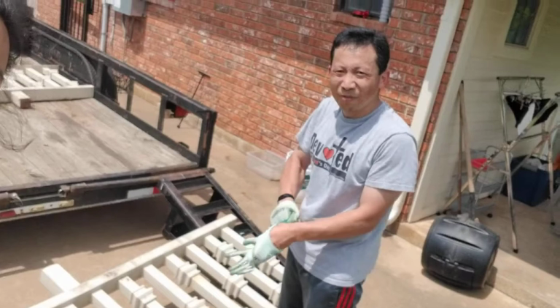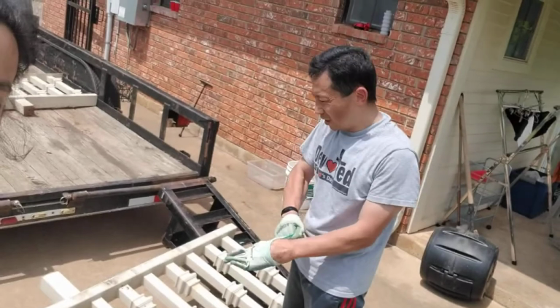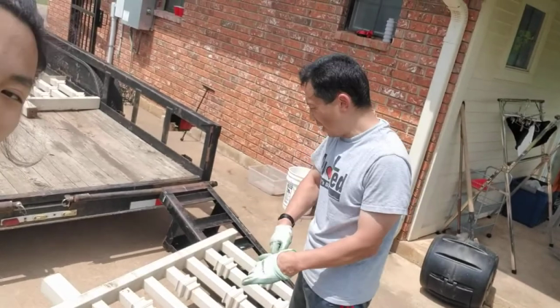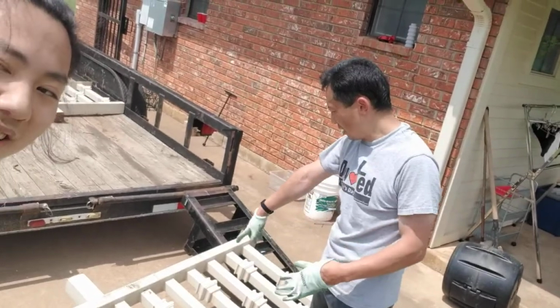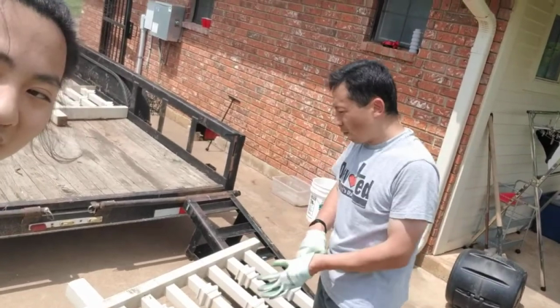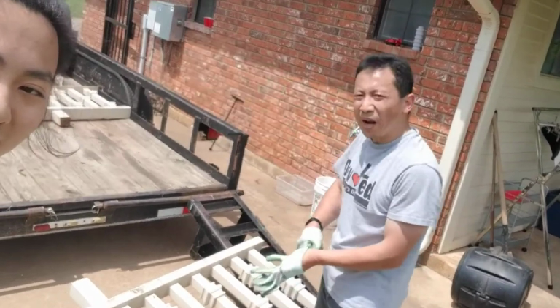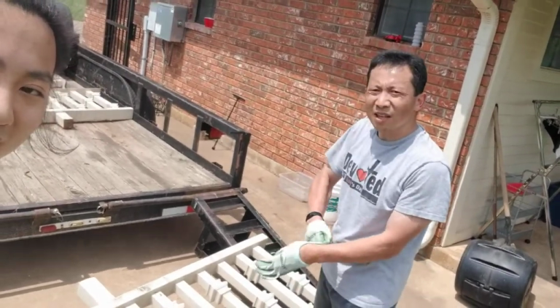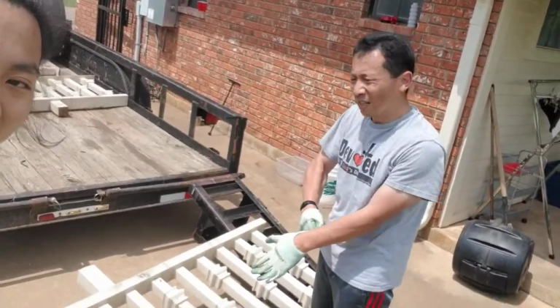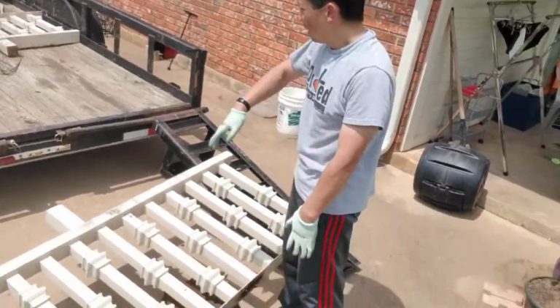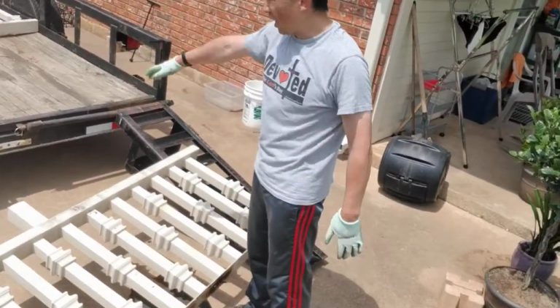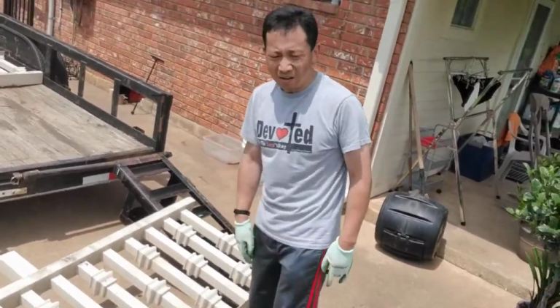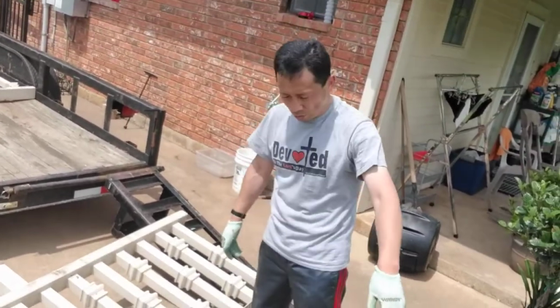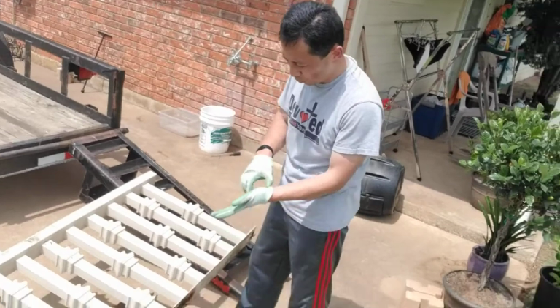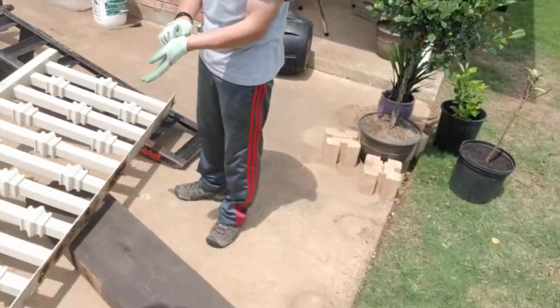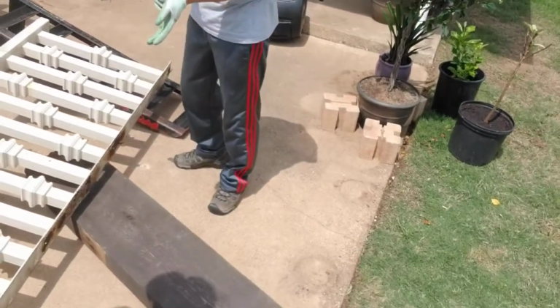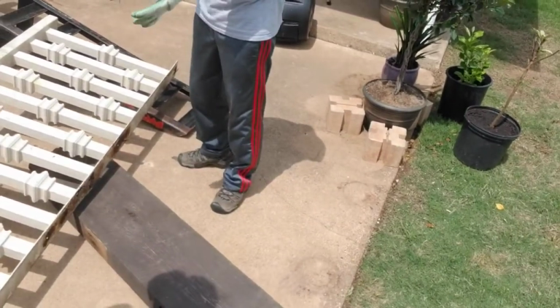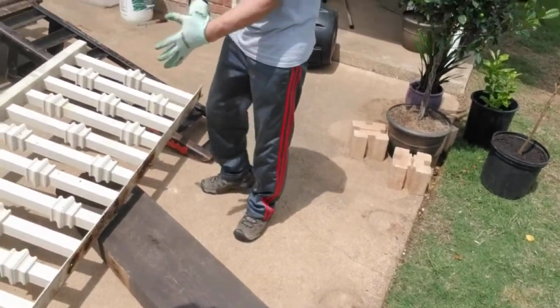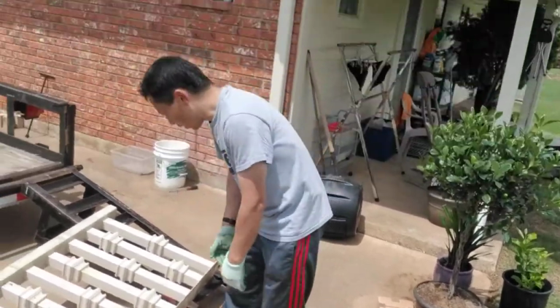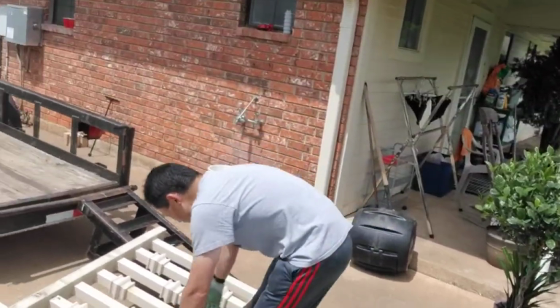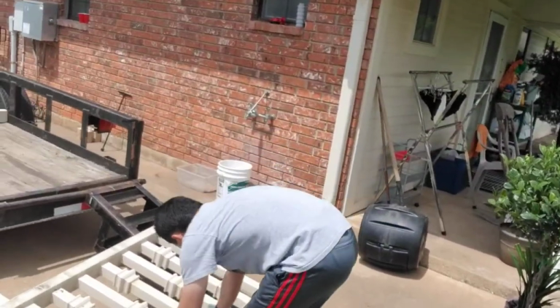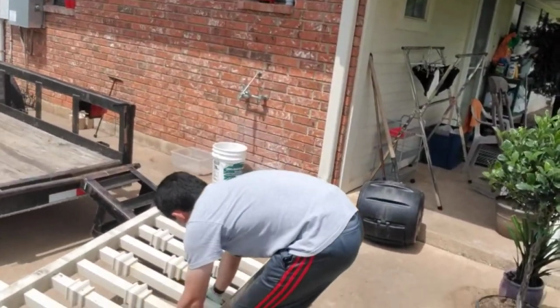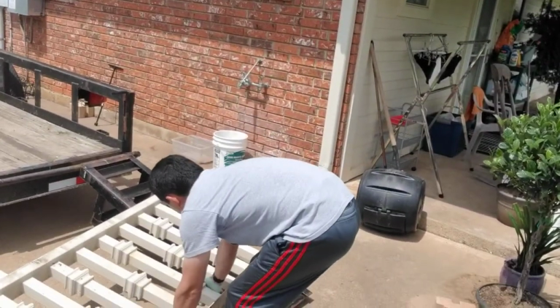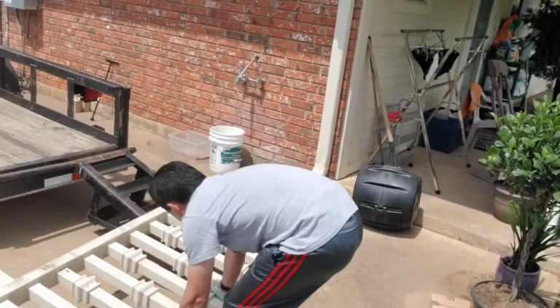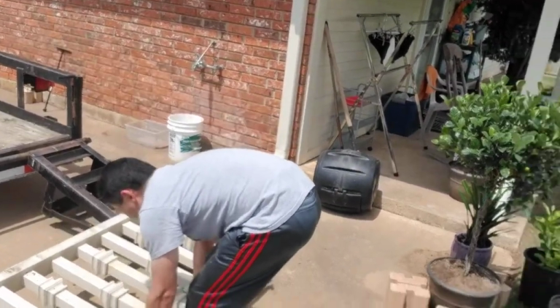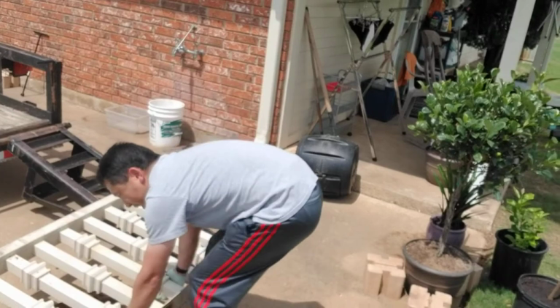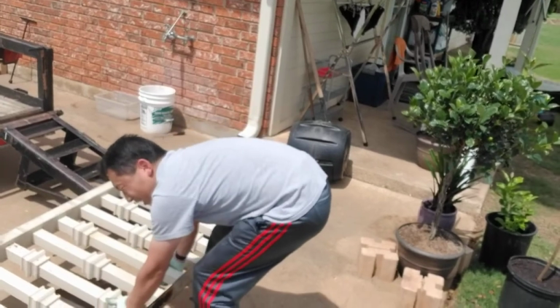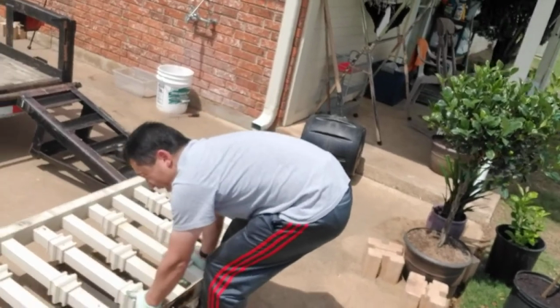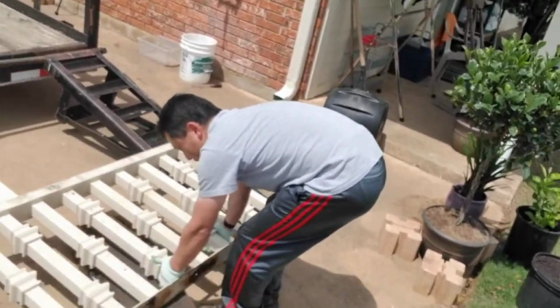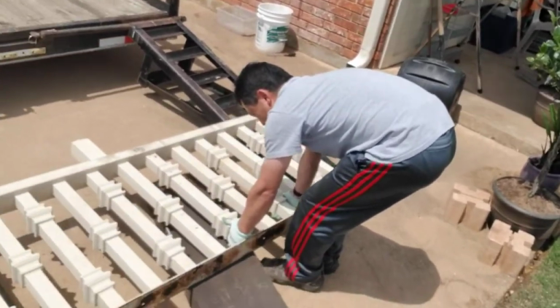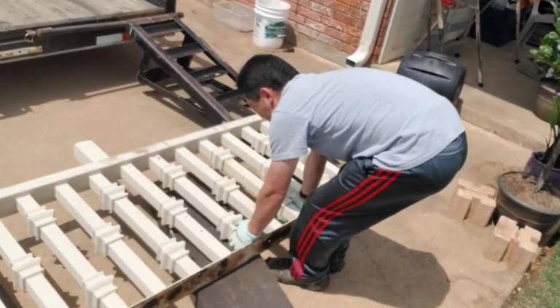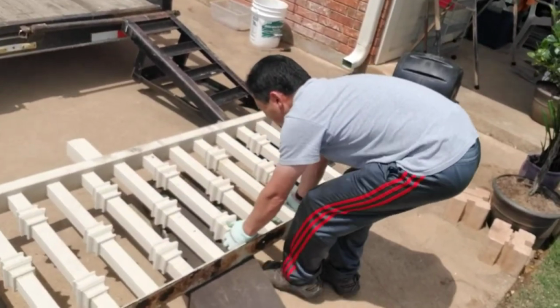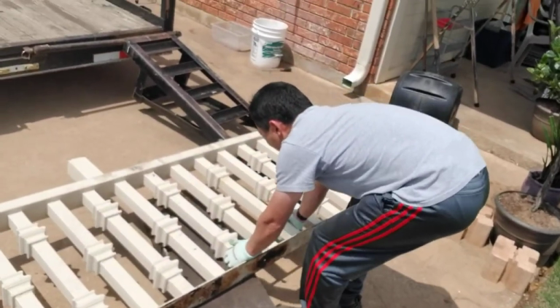I'm going to move this 400 pound stuff. Slot it down. We're going to build the pyramid — use the pyramid method. Slide the stuff onto the beam.